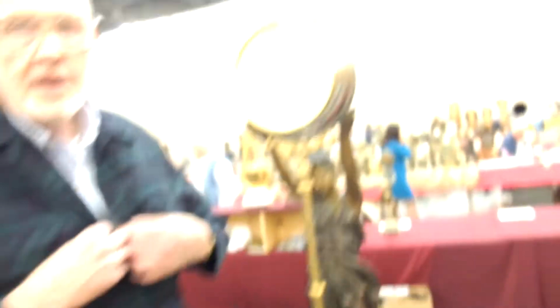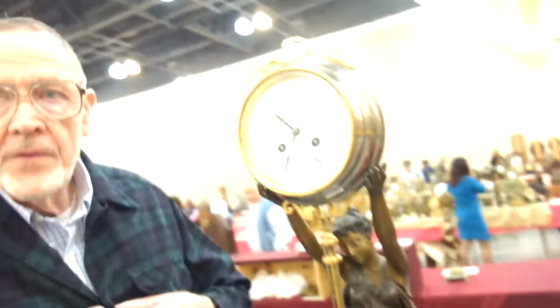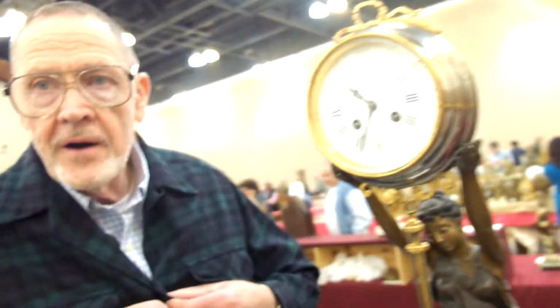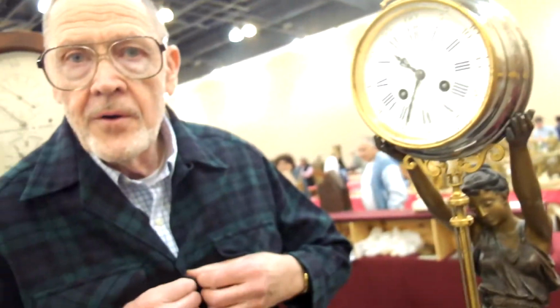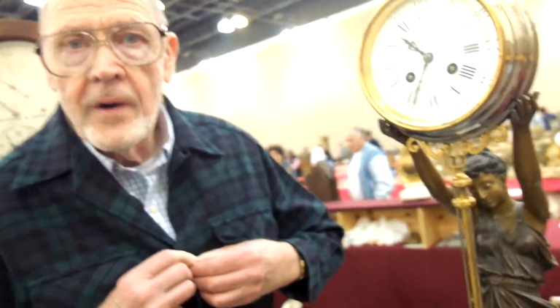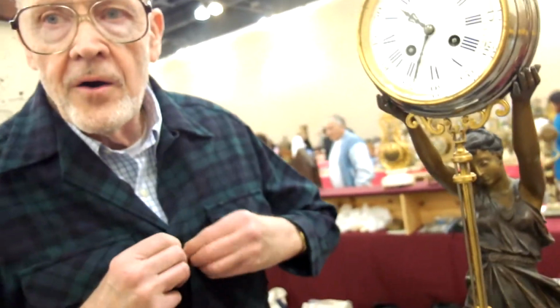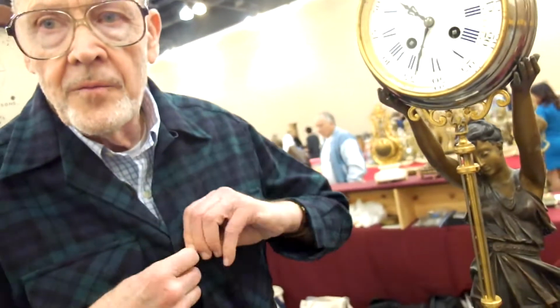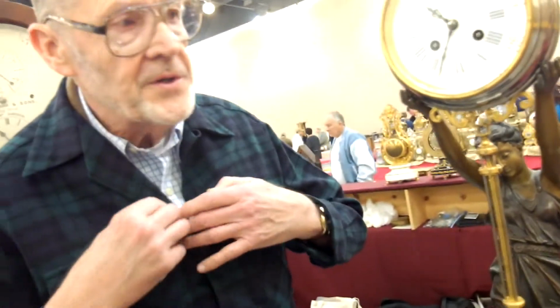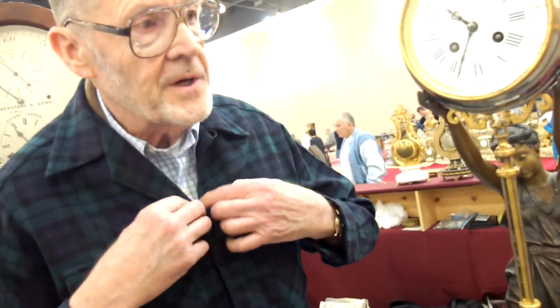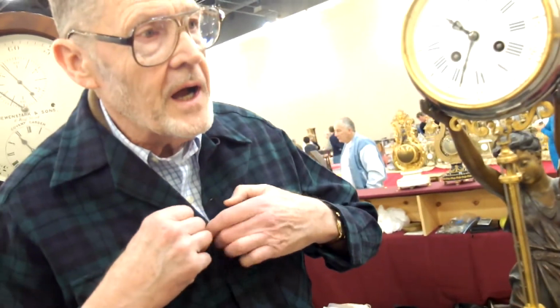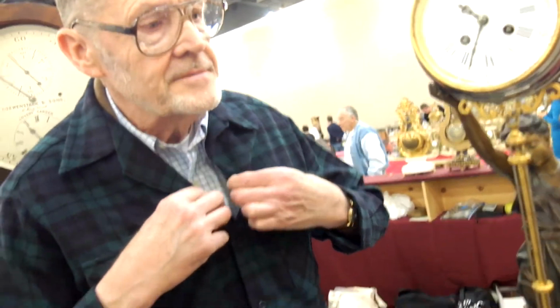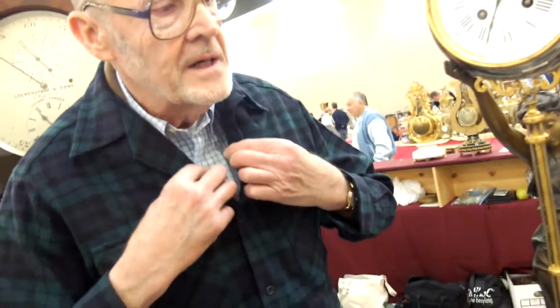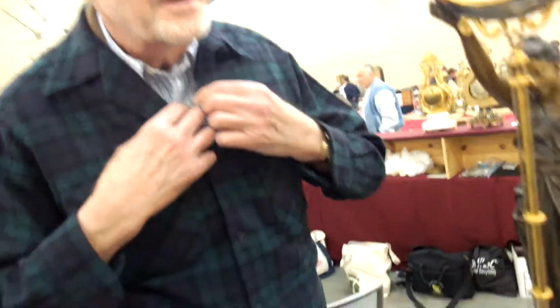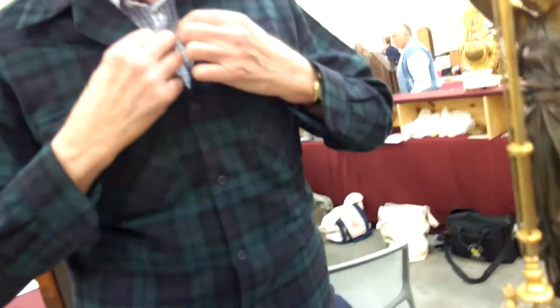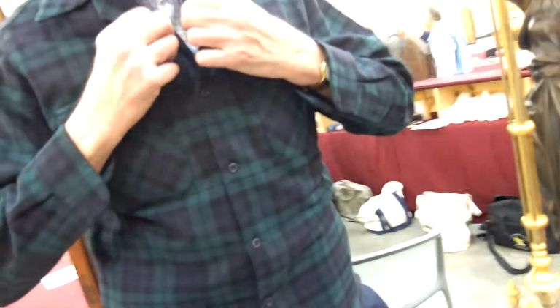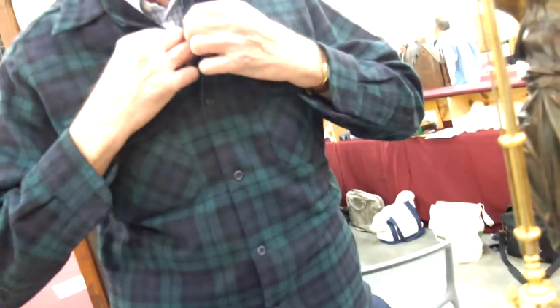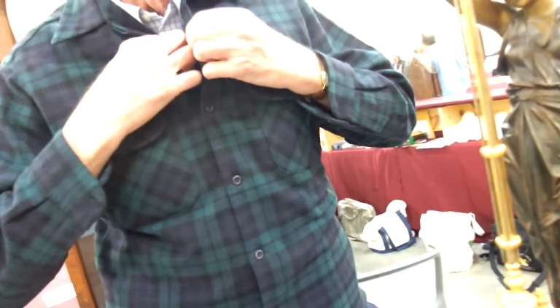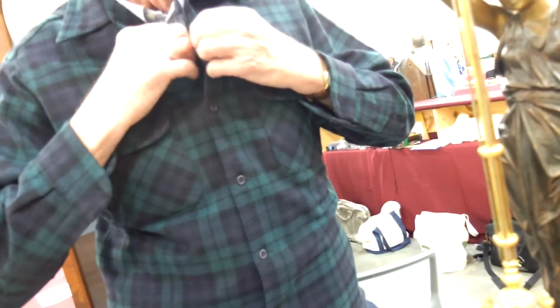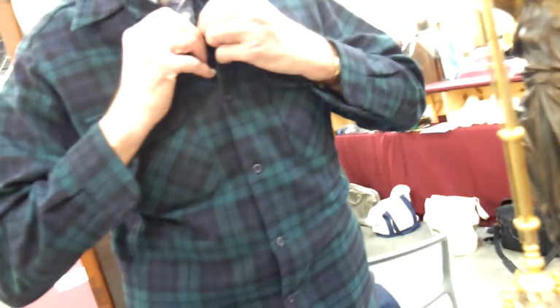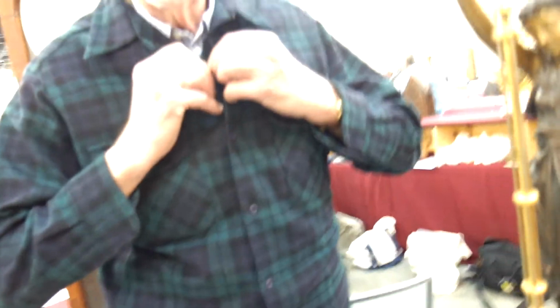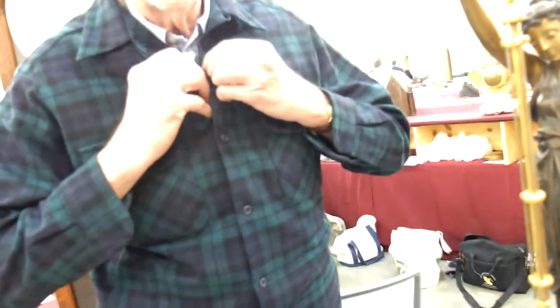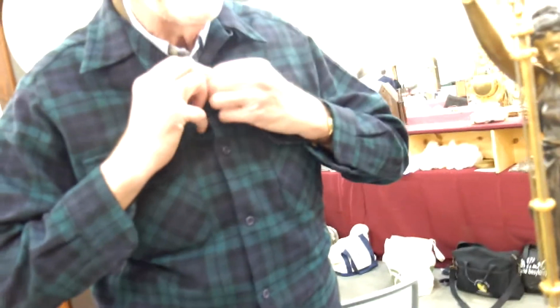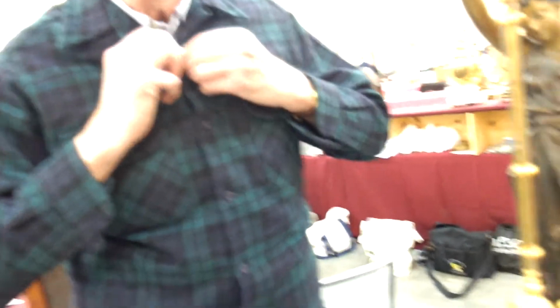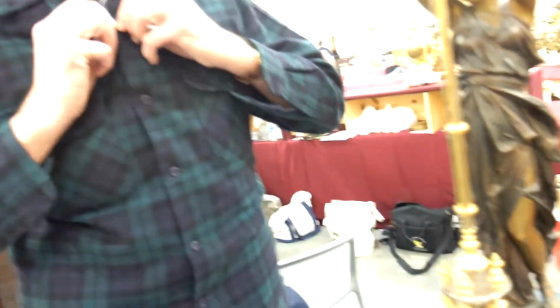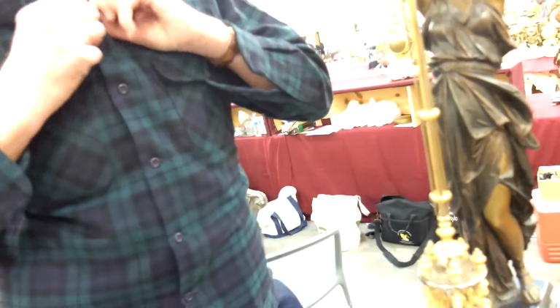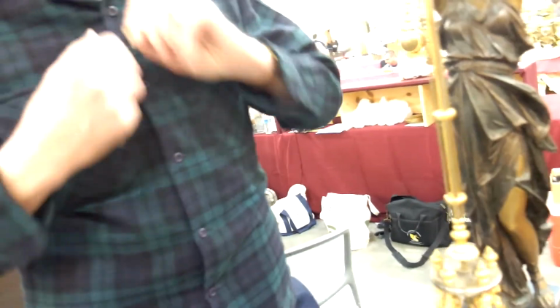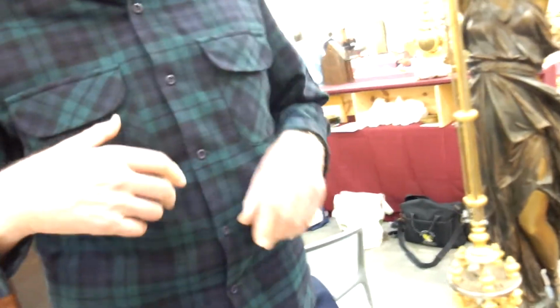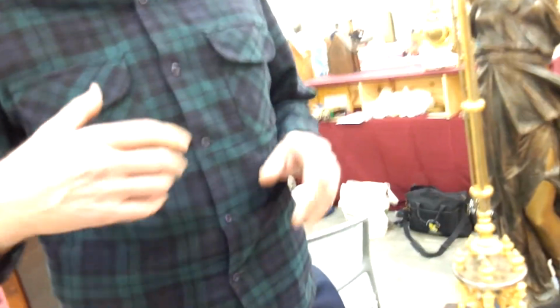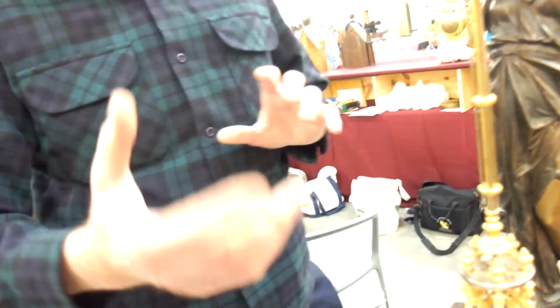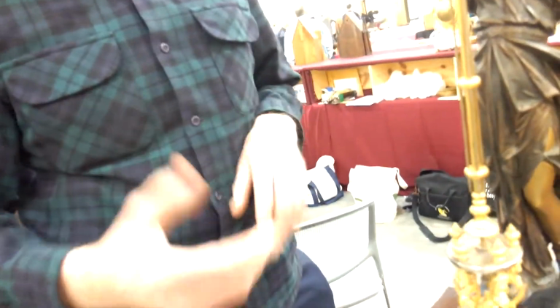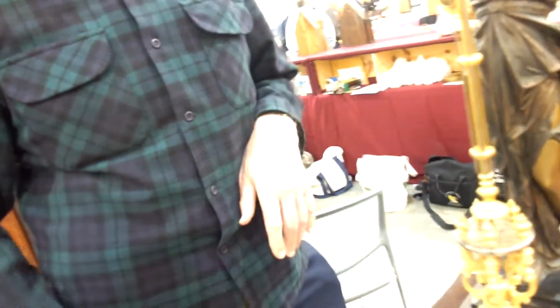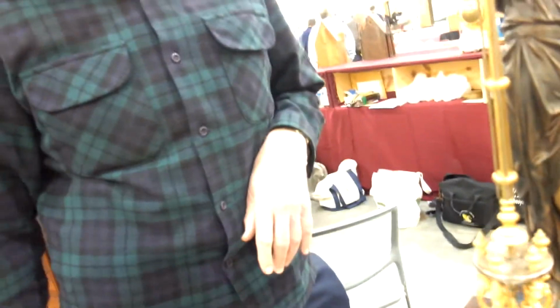This is a very rare mystery clock from France by Guilmet.